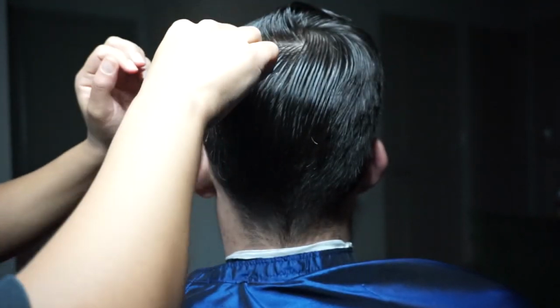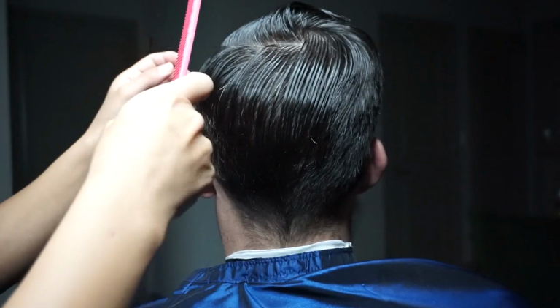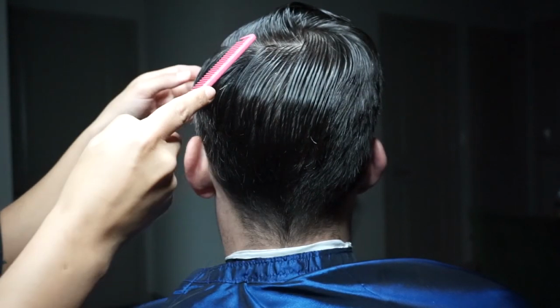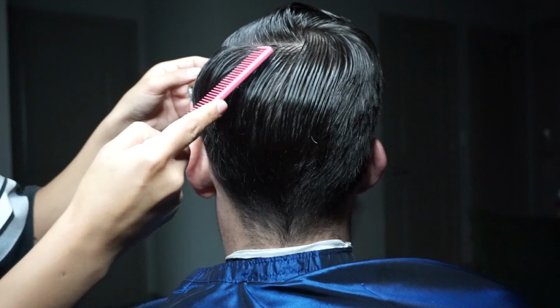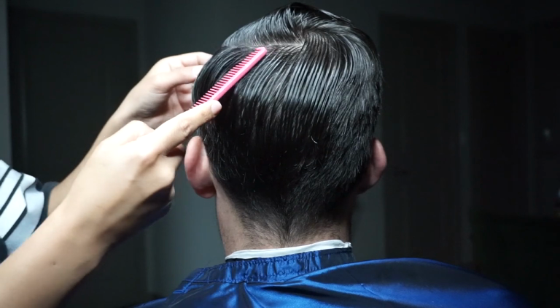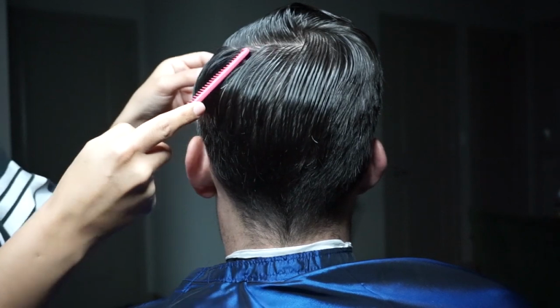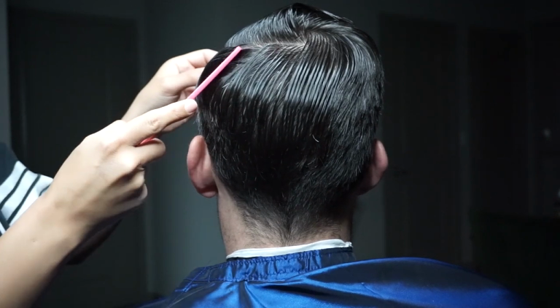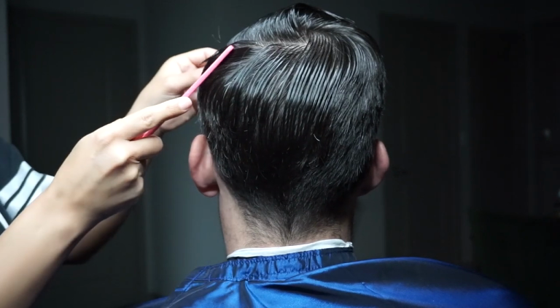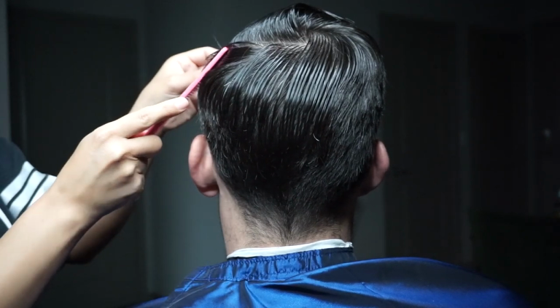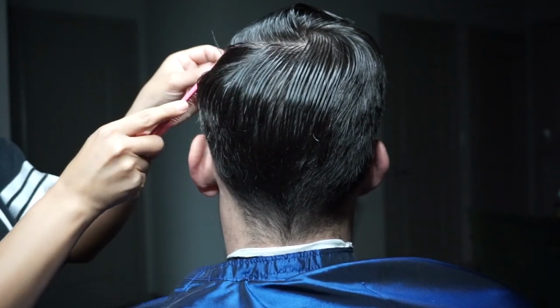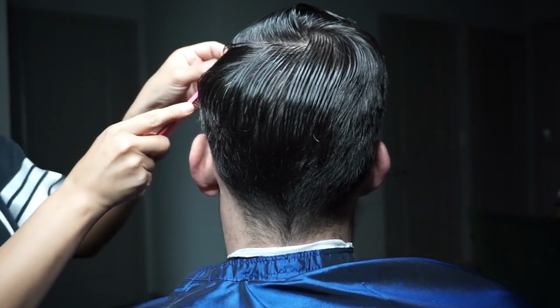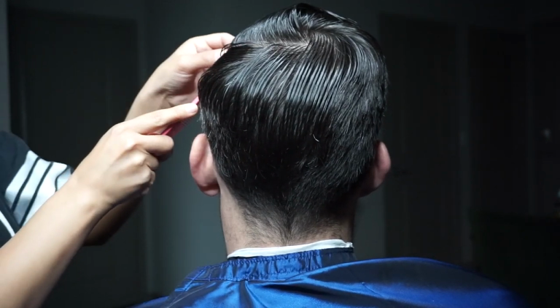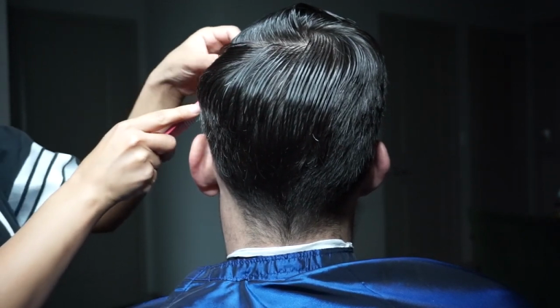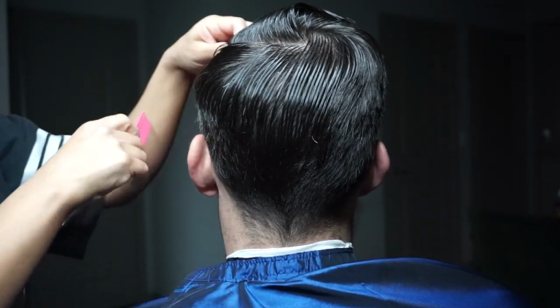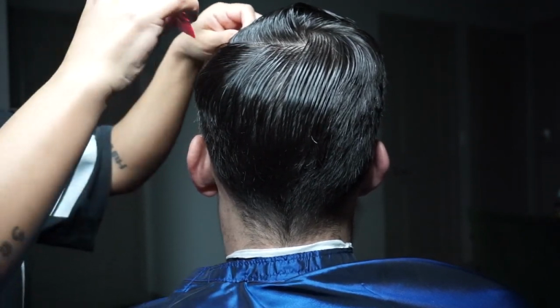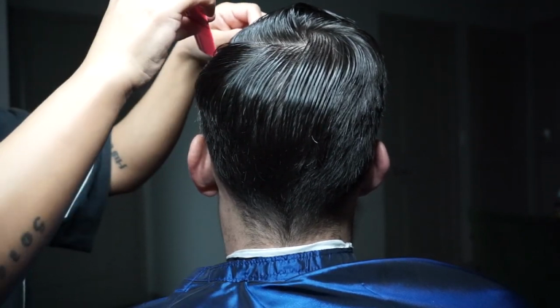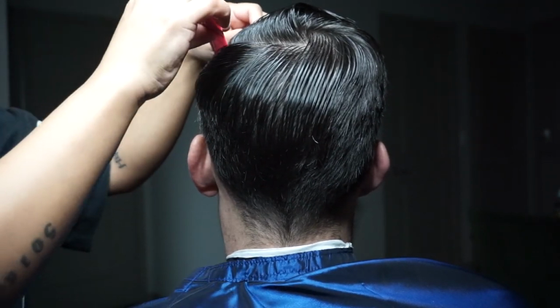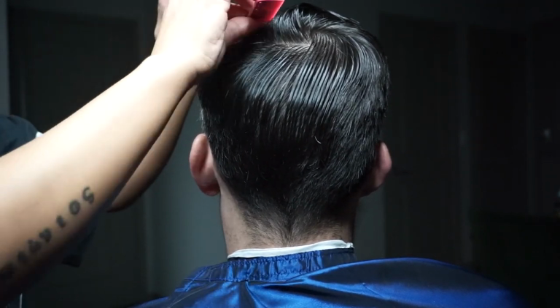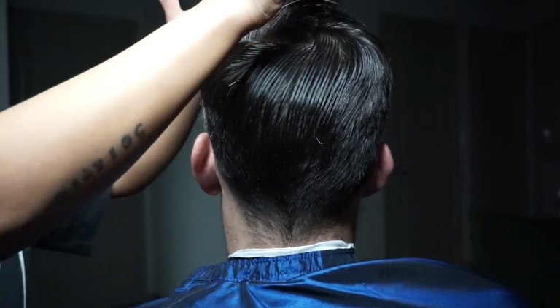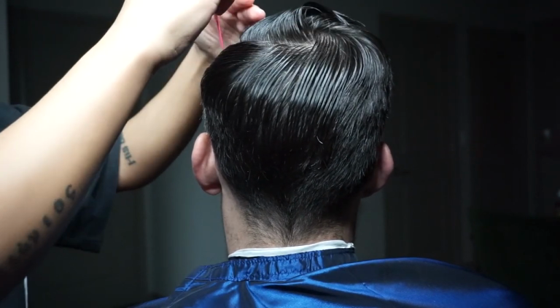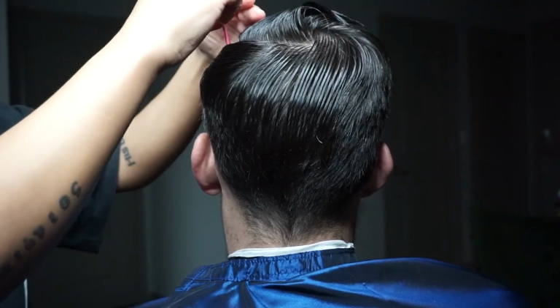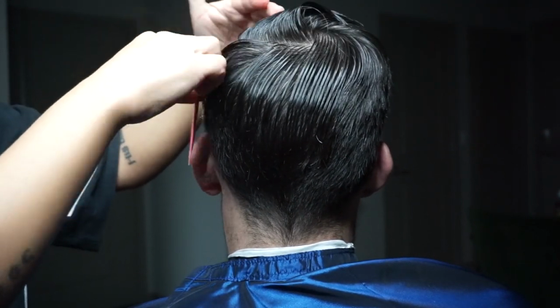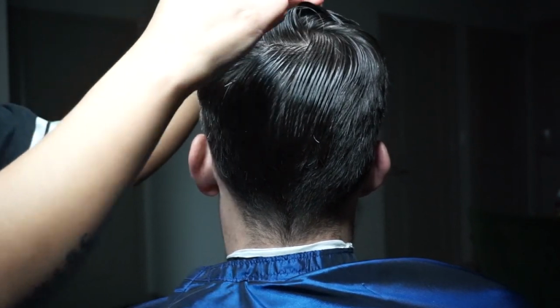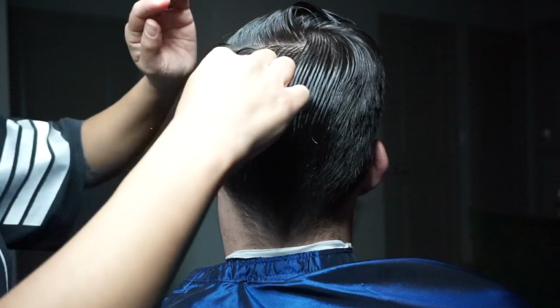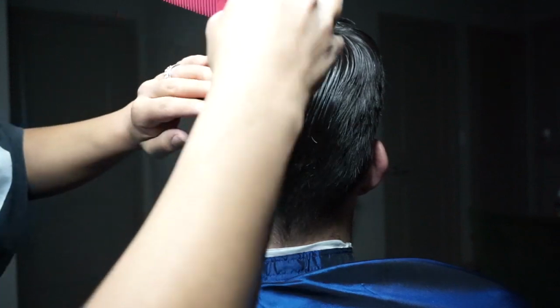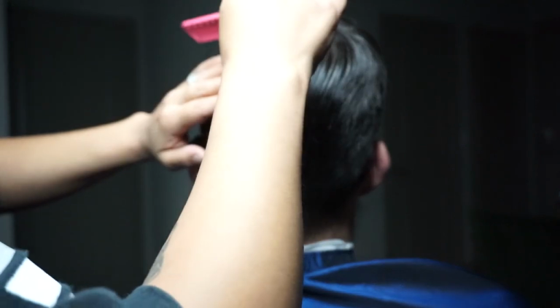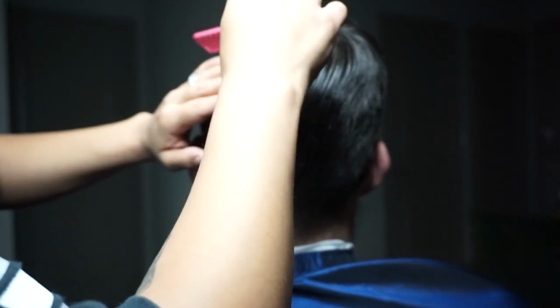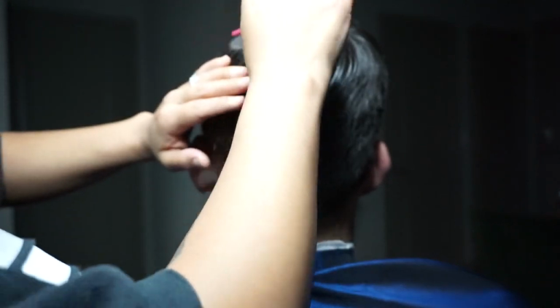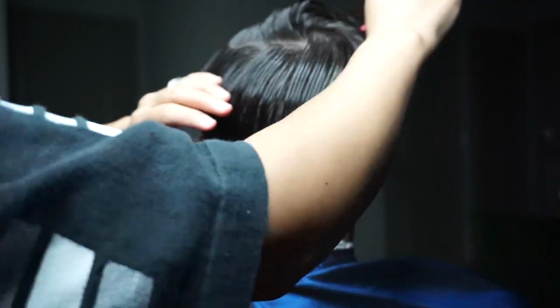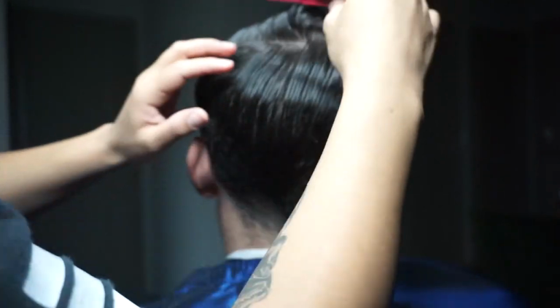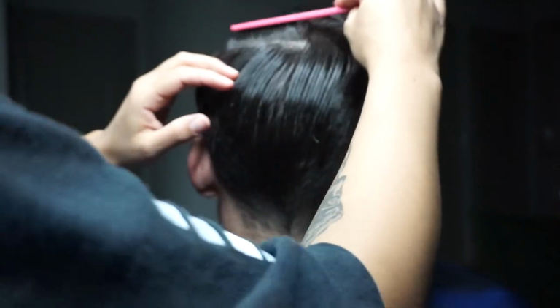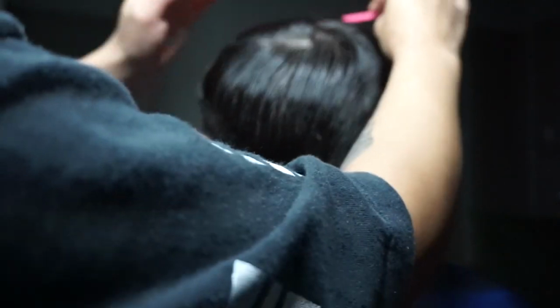I think a big misconception is that every part should look like a perfect triangle or a horseshoe, and that is absolutely not the case for everyone.